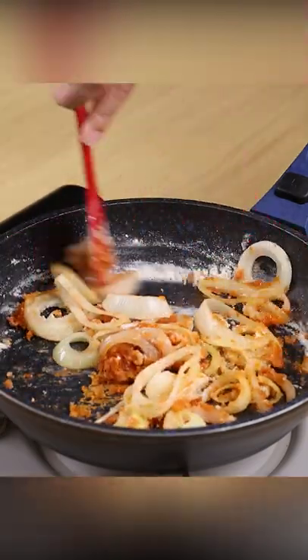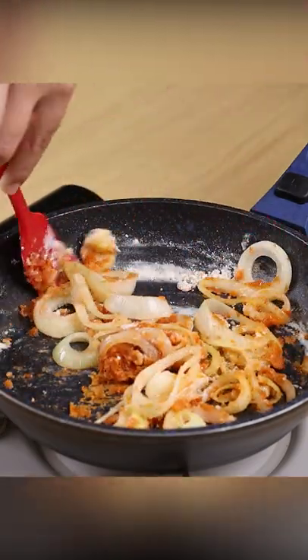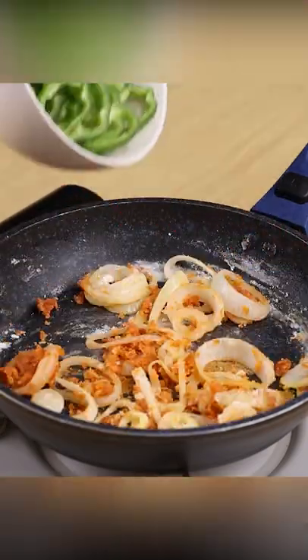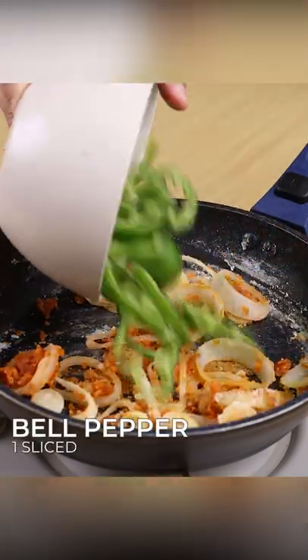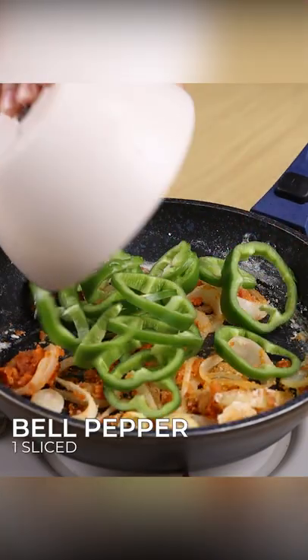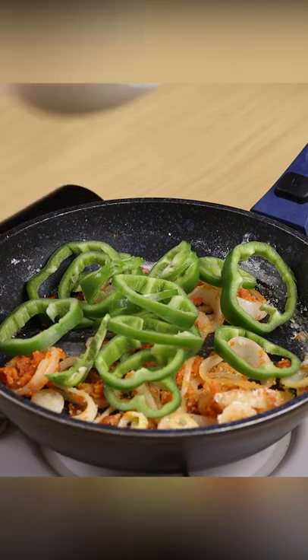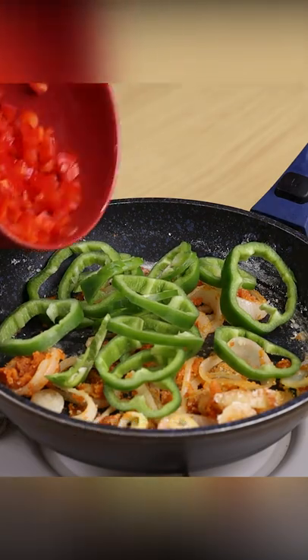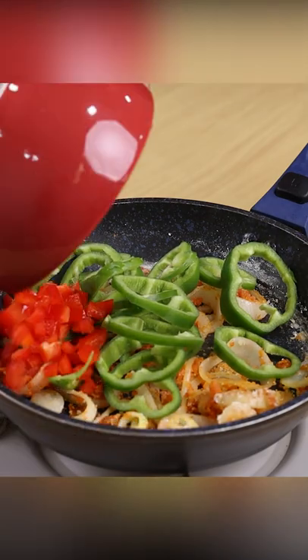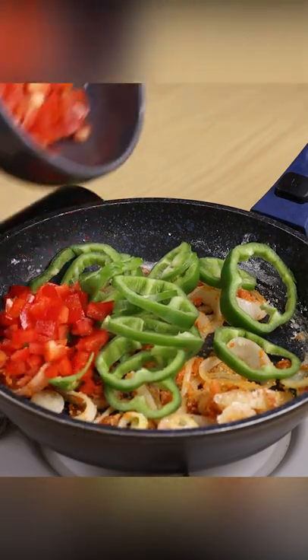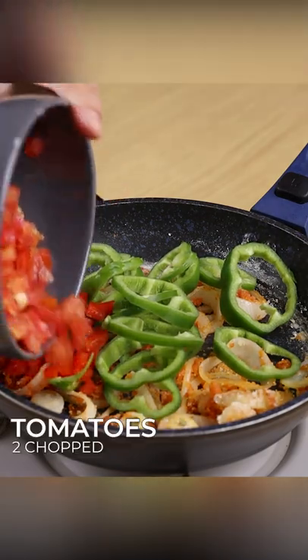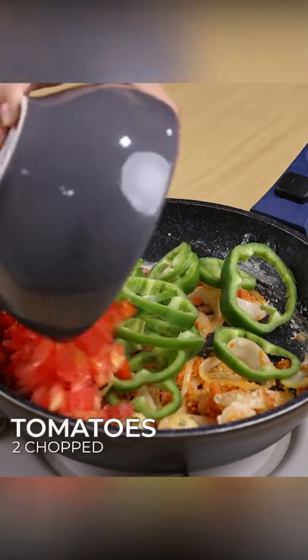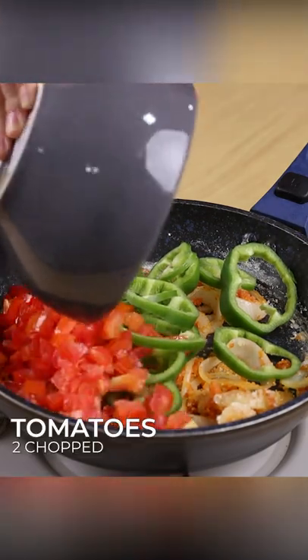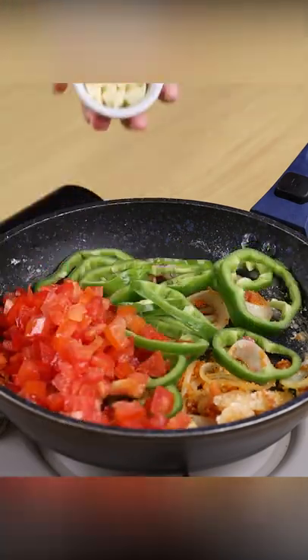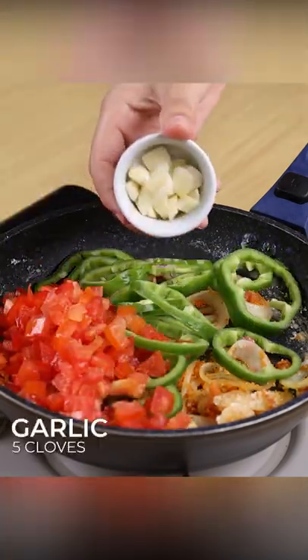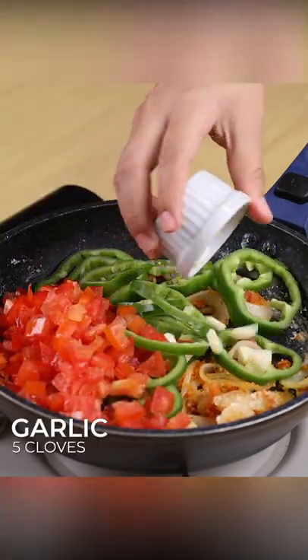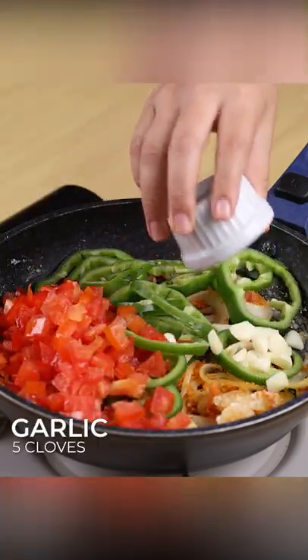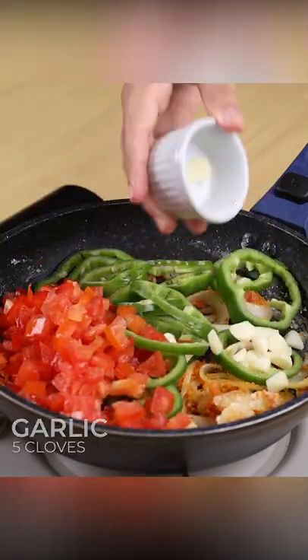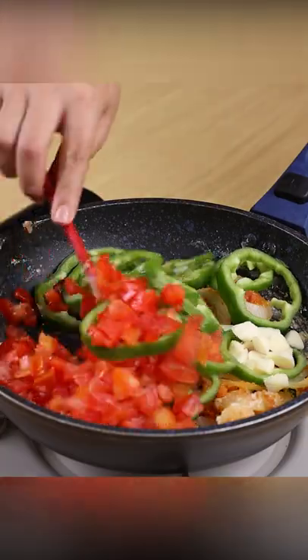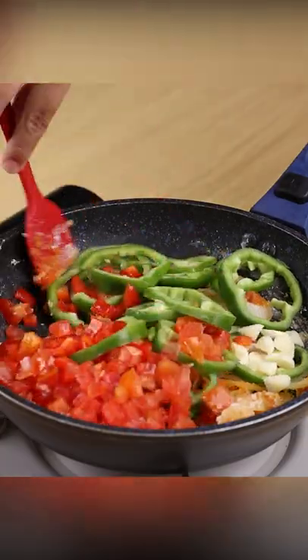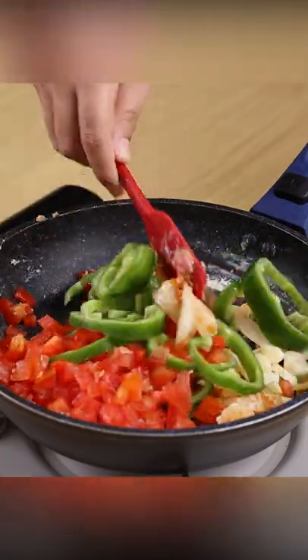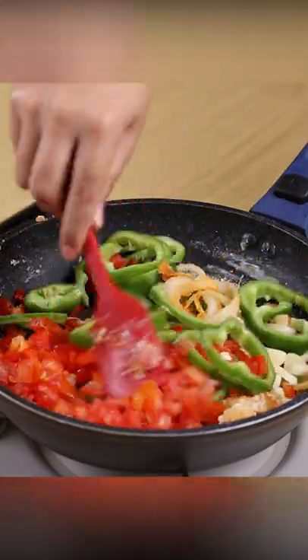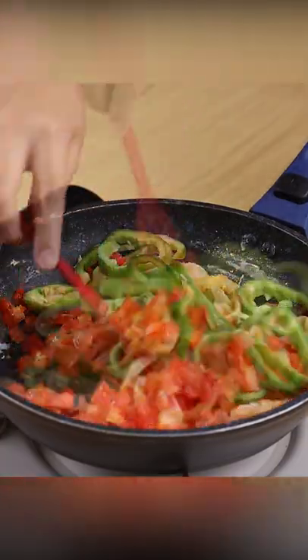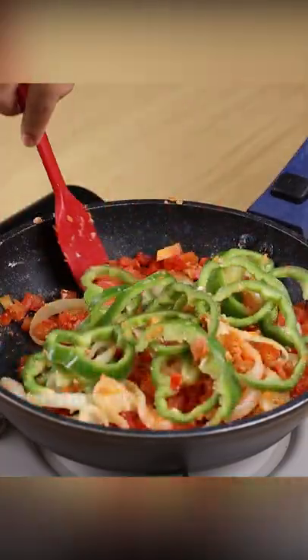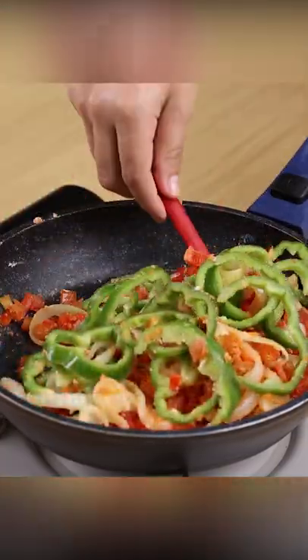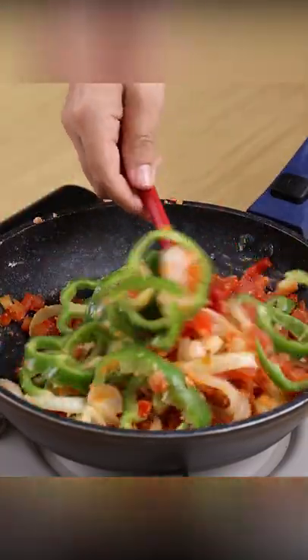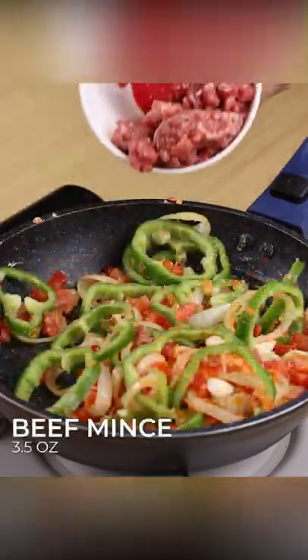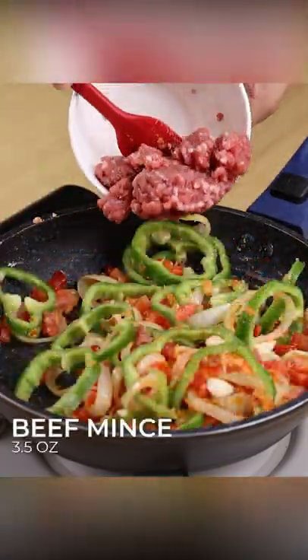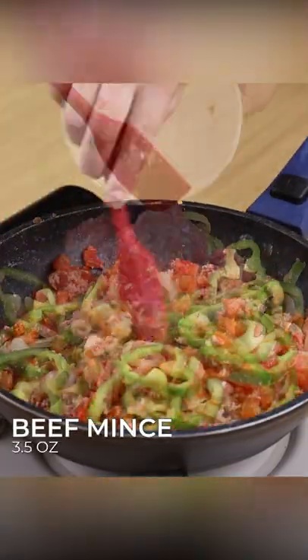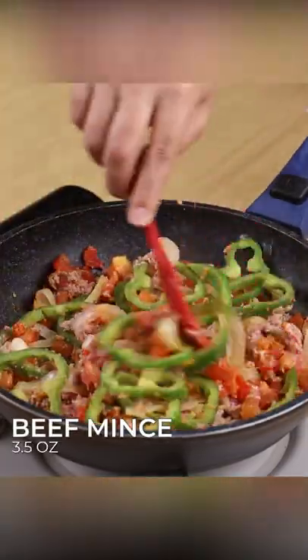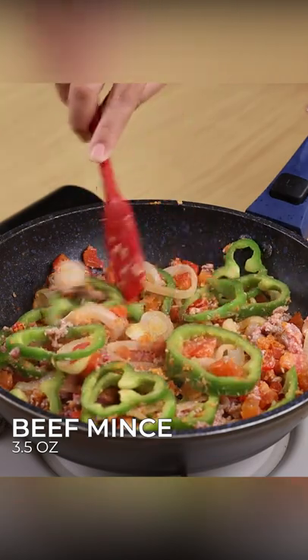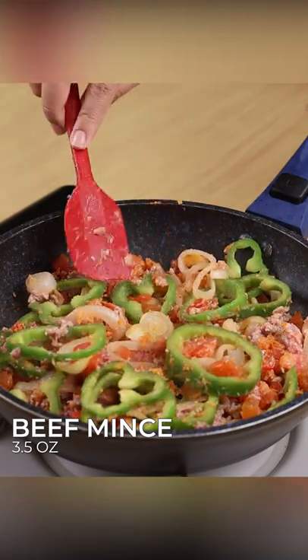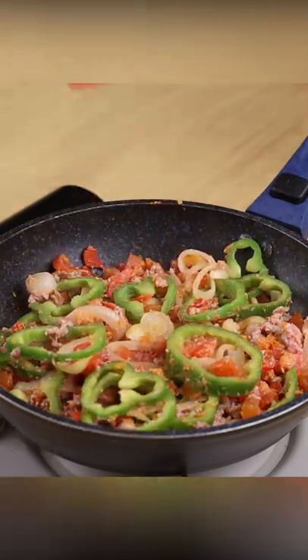Add one sliced bell pepper, two chopped tomatoes, five garlic cloves, and stir to combine. Put in three and a half ounces of beef mince and stir to combine.